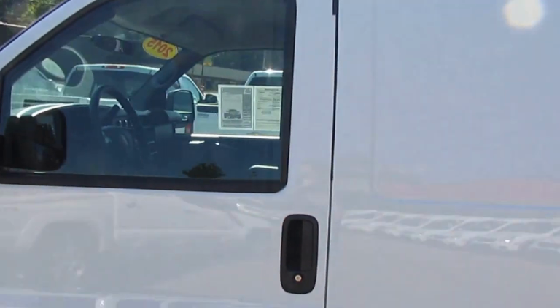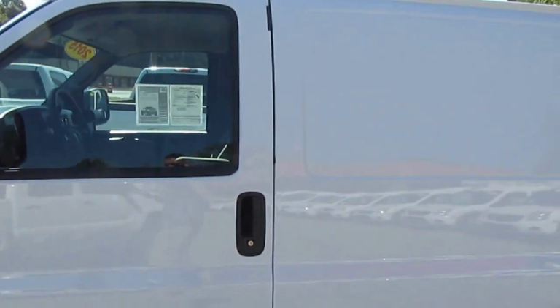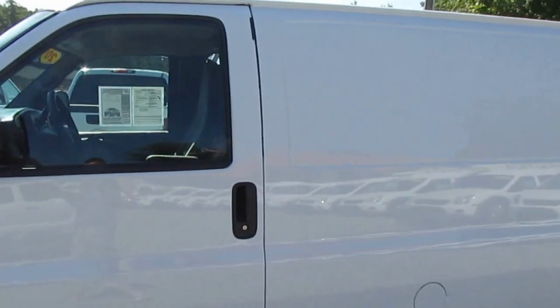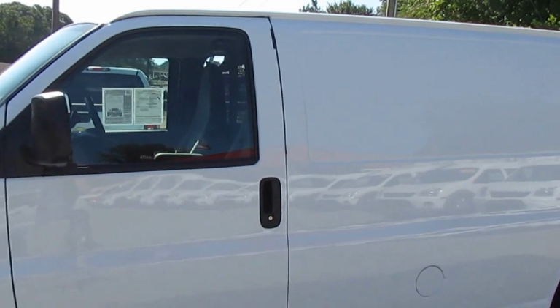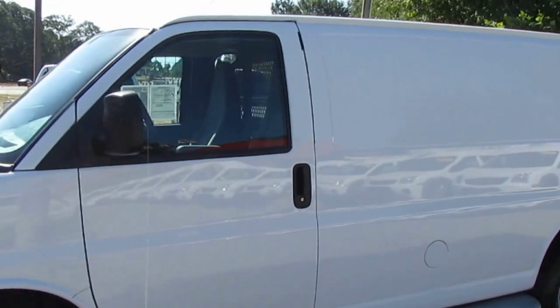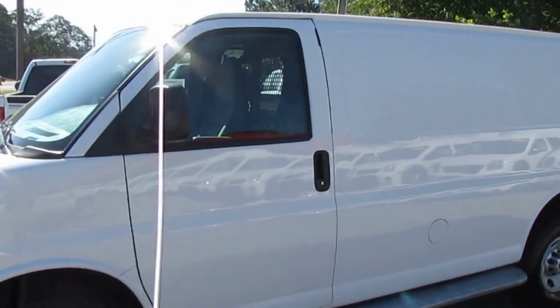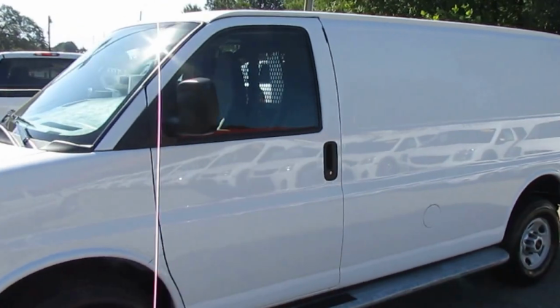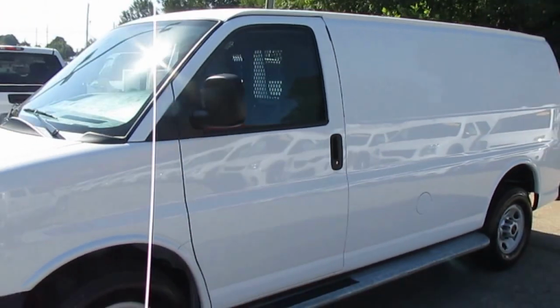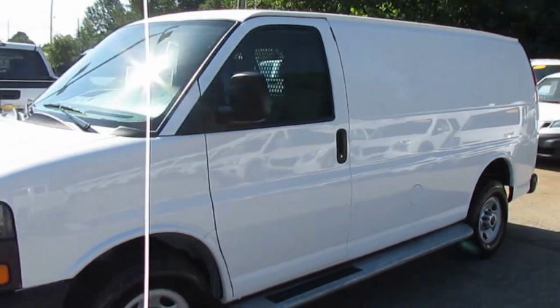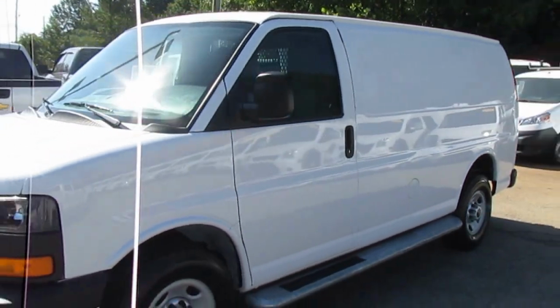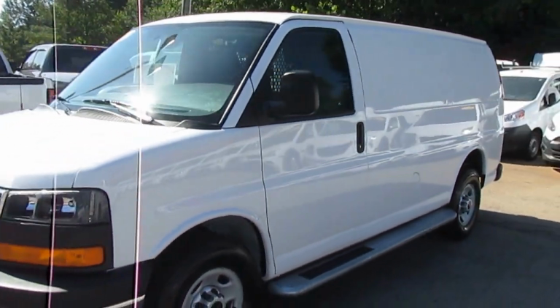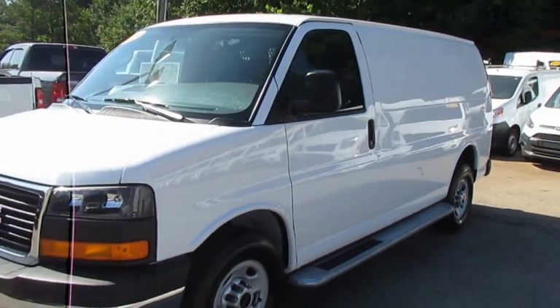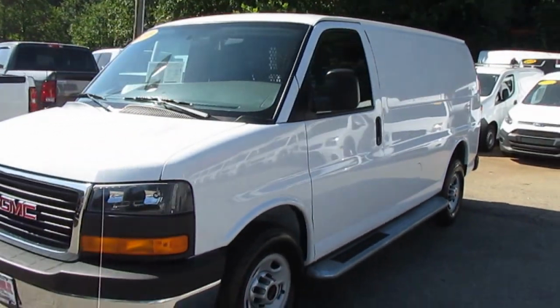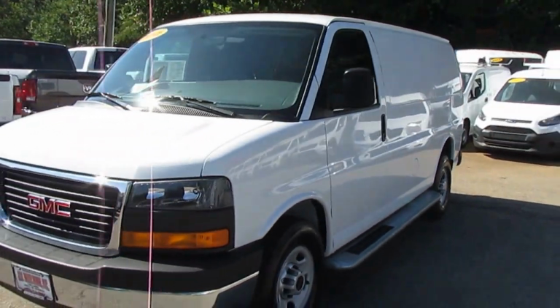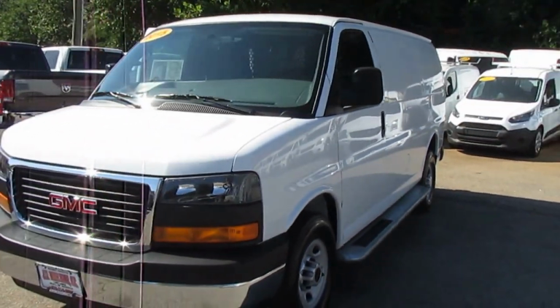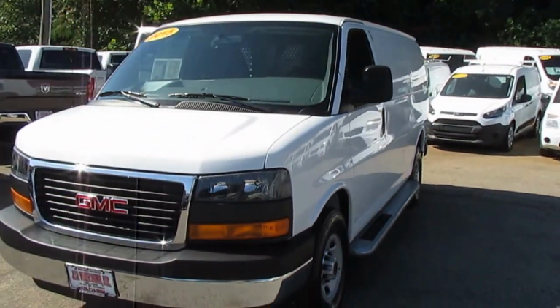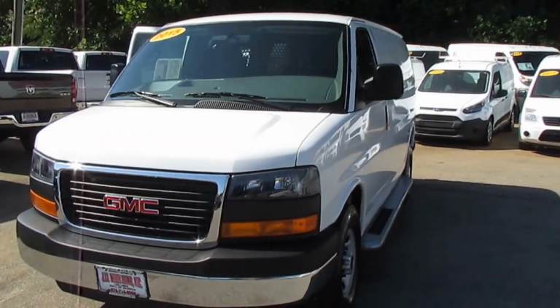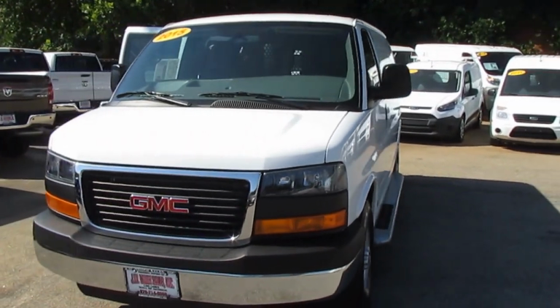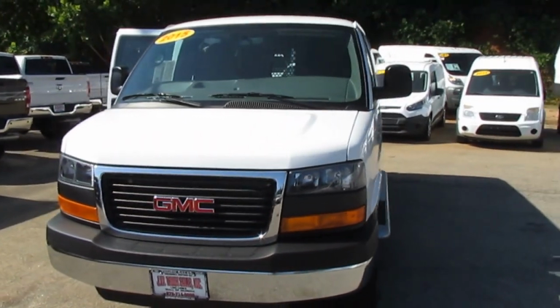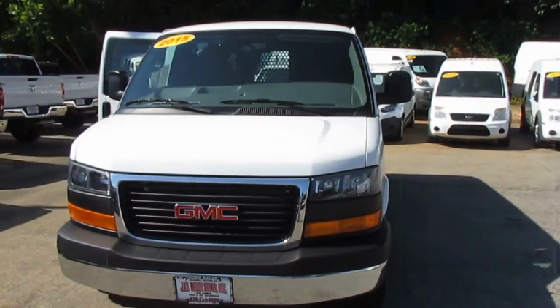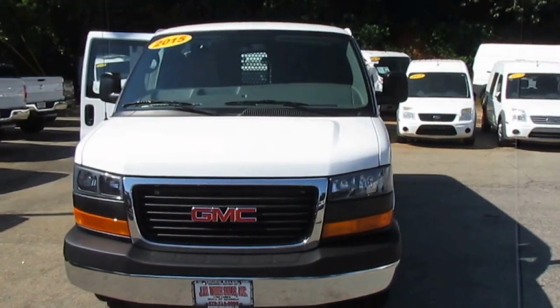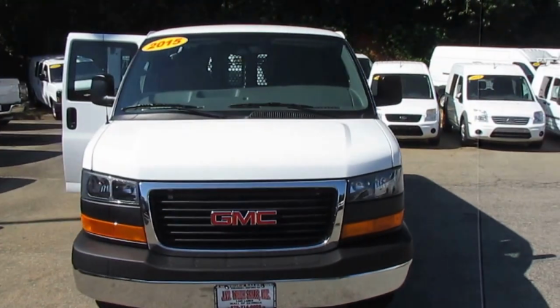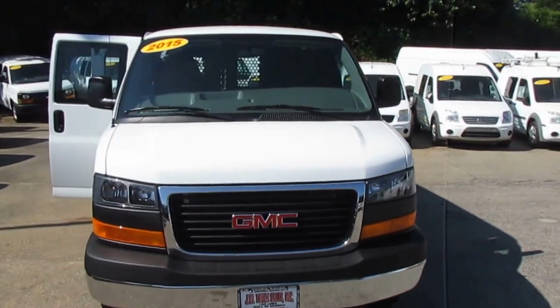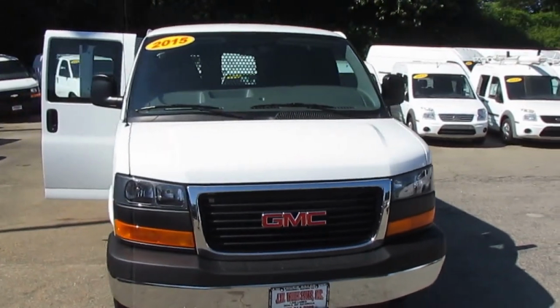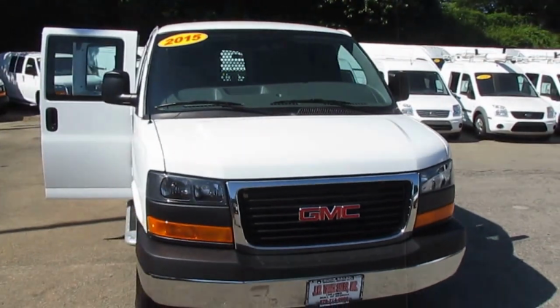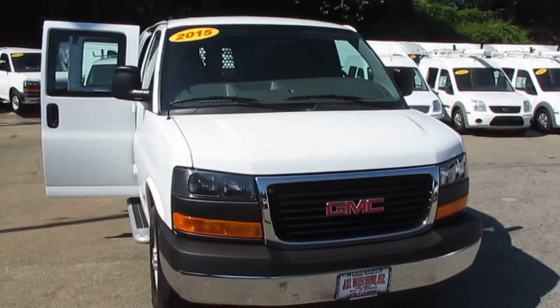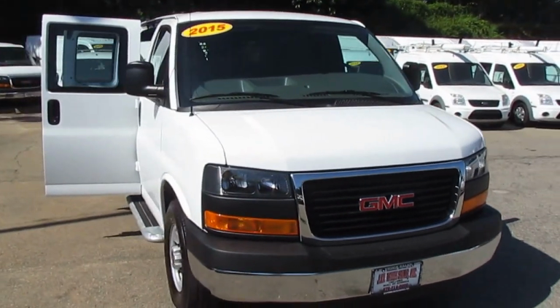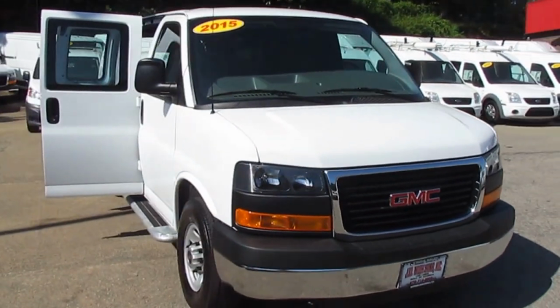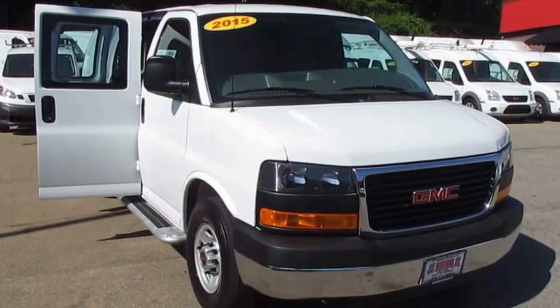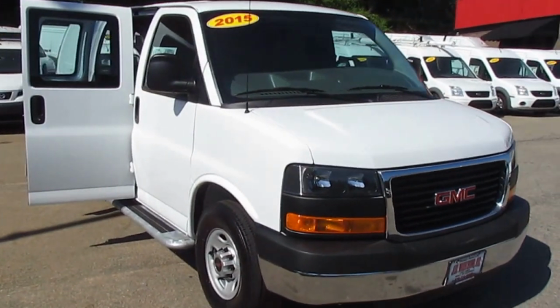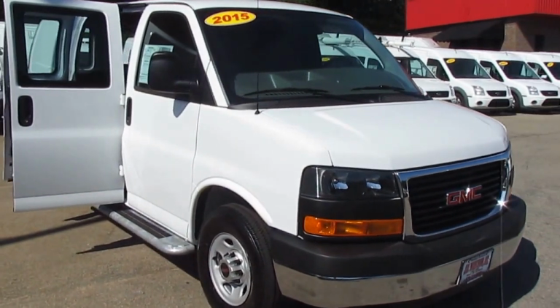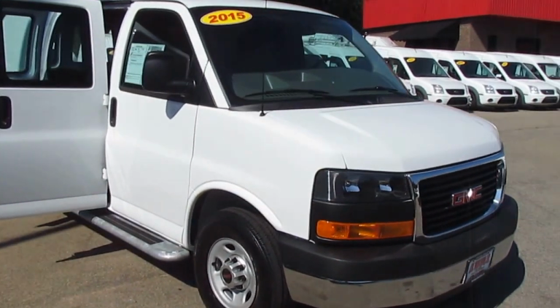These Savannah 2500's have a 4.8 liter V8 engine that puts out 285 horsepower. This van only has 12,000 miles on it — basically brand new.